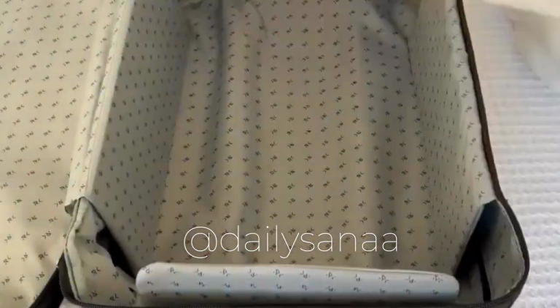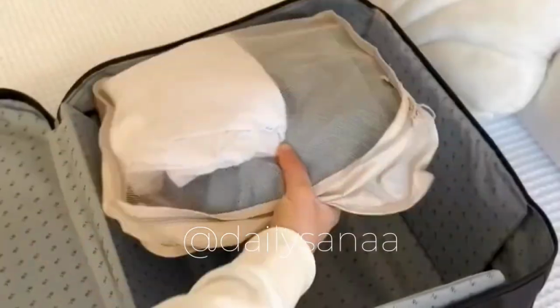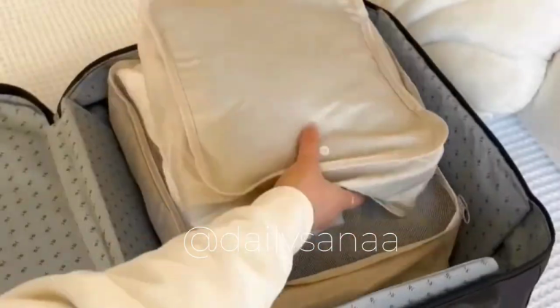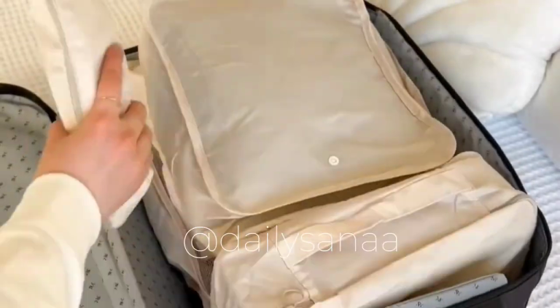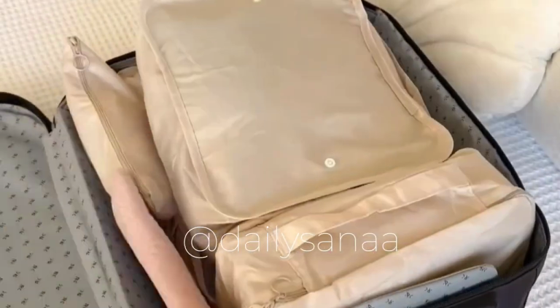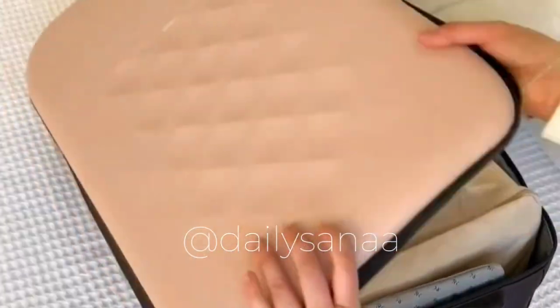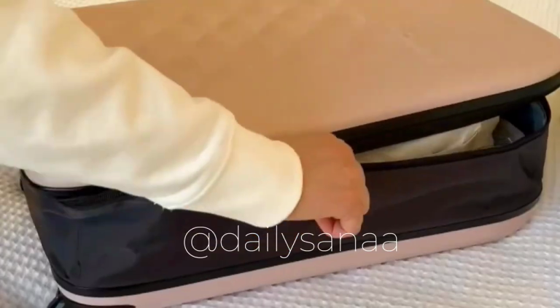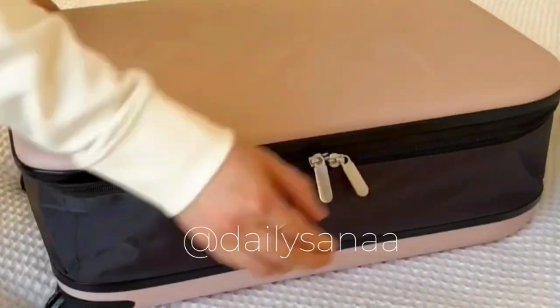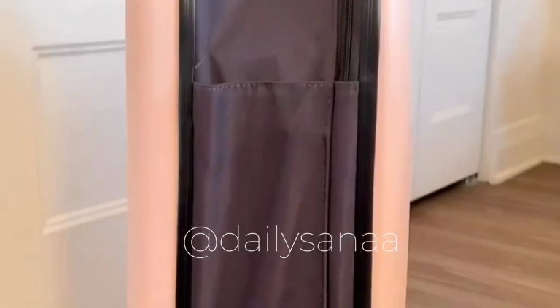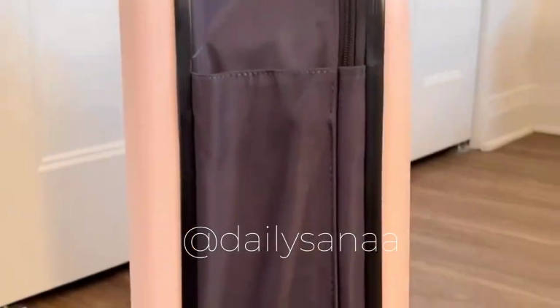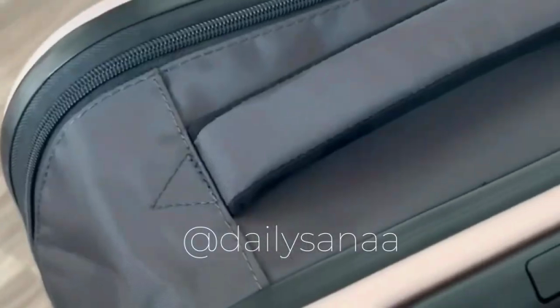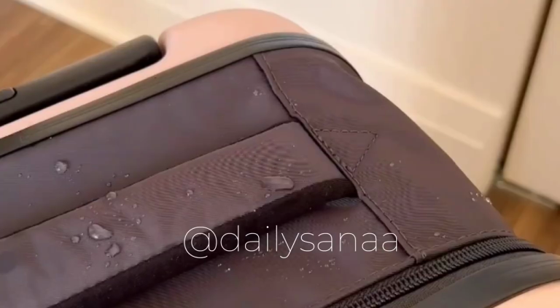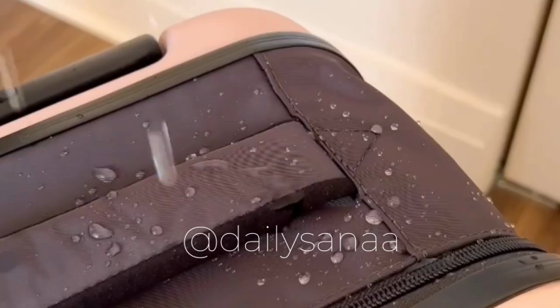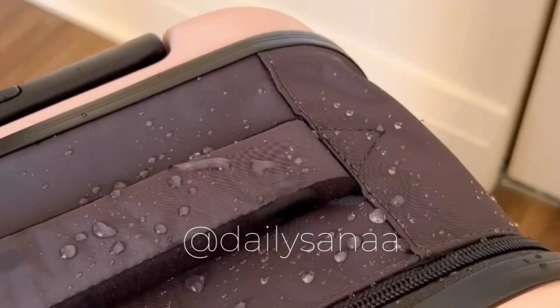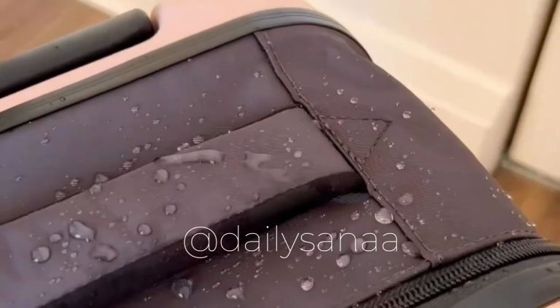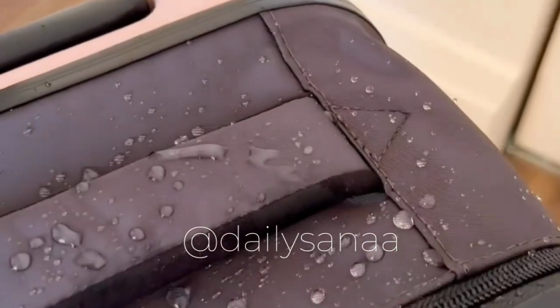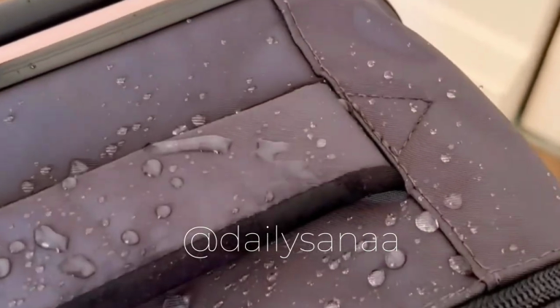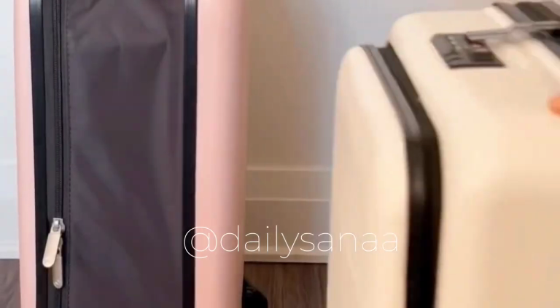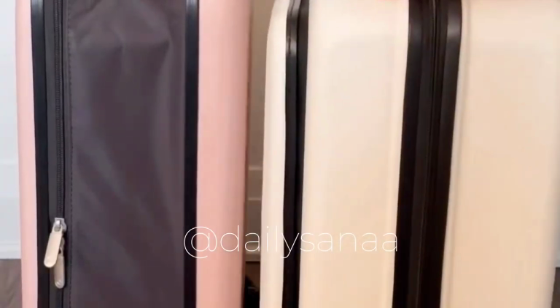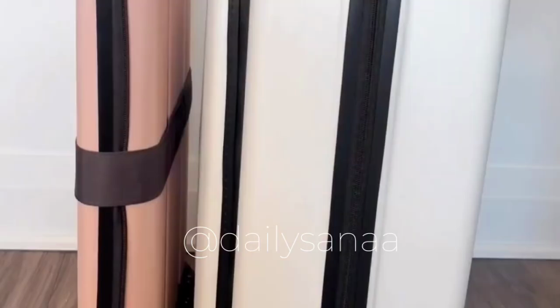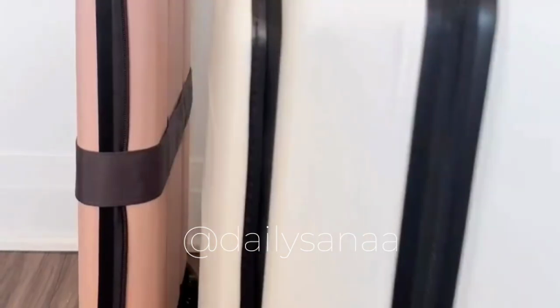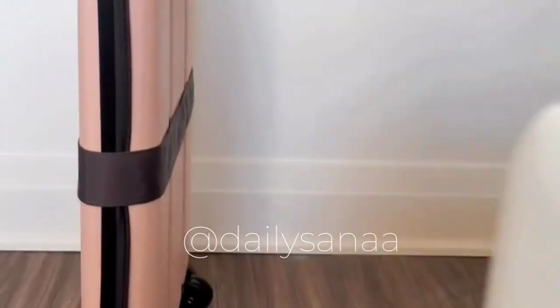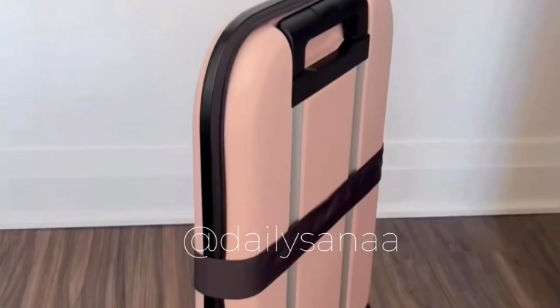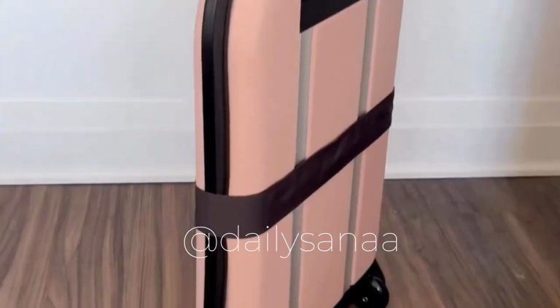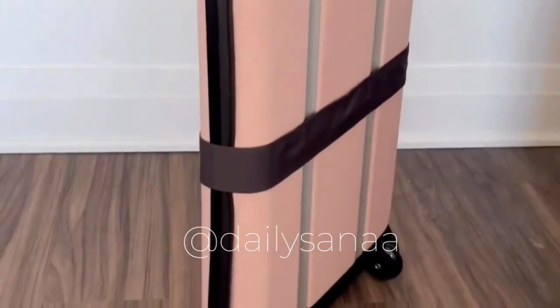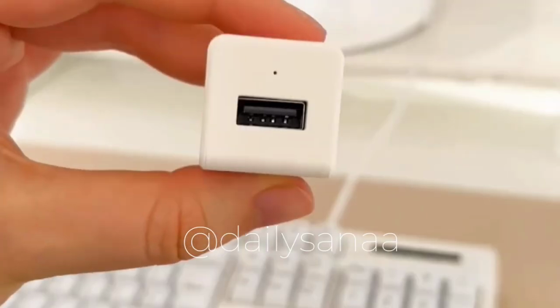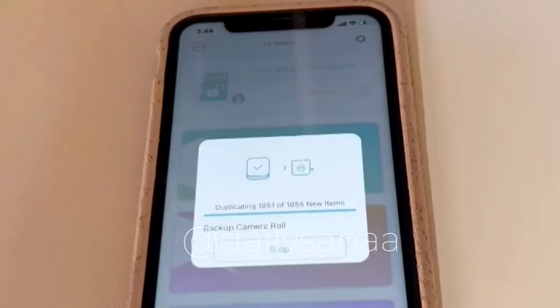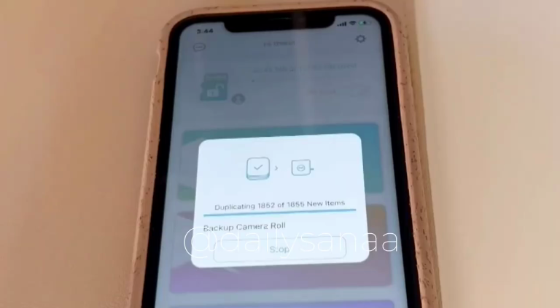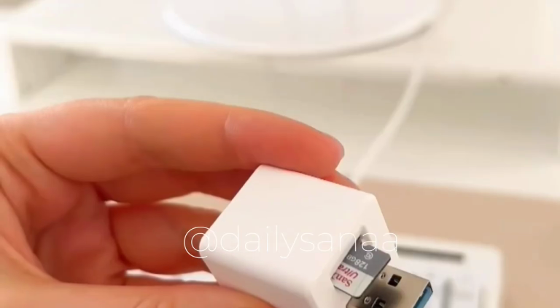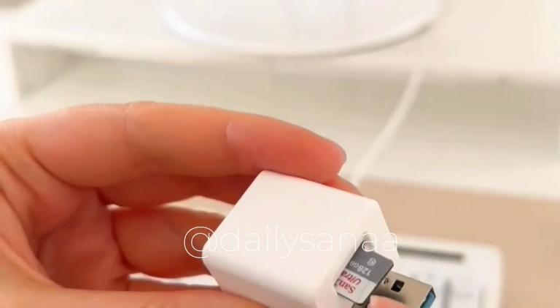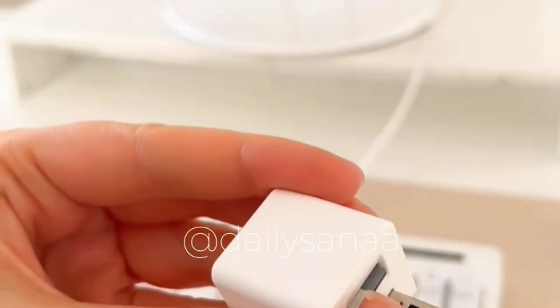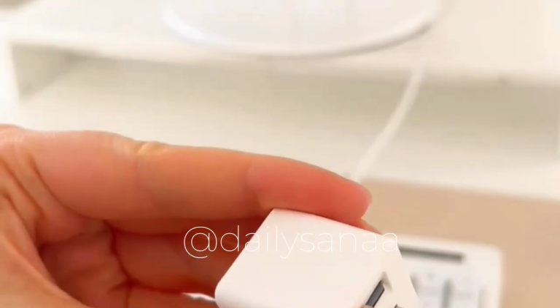The world's thinnest suitcase opens up from just two inches in width to a 21-inch carry-on. The middle part is made of waterproof material and it's great if you don't have much space for a suitcase.